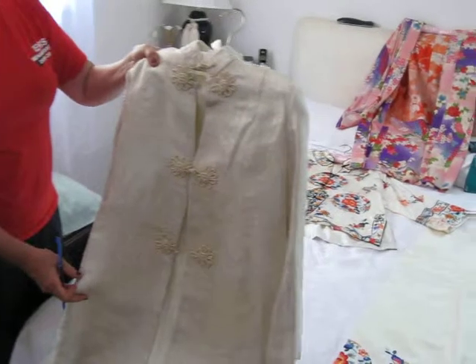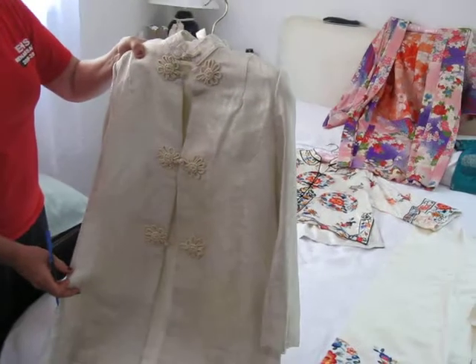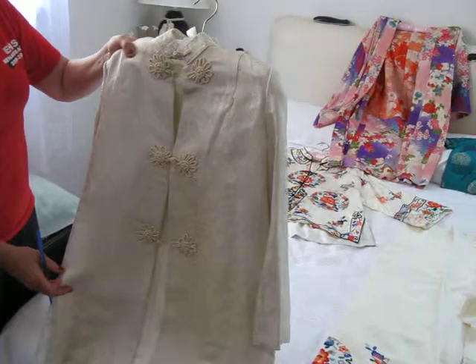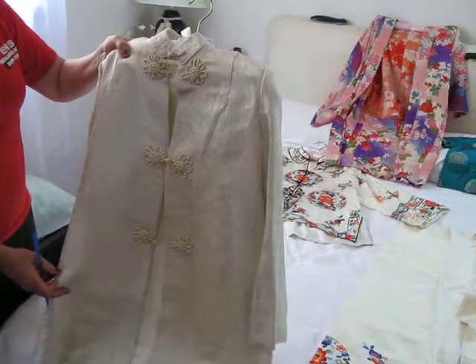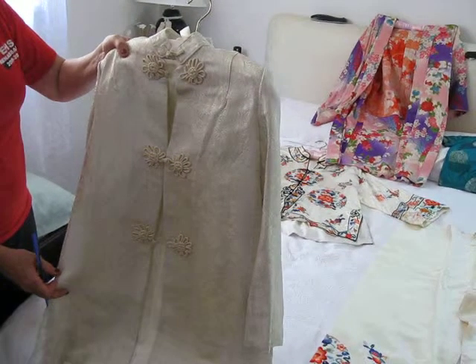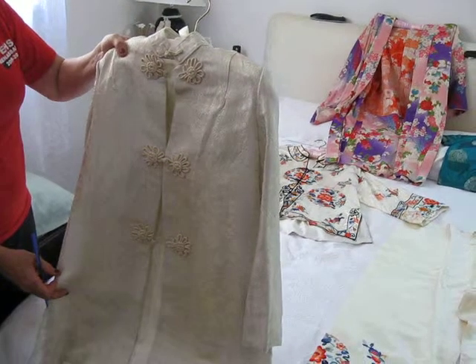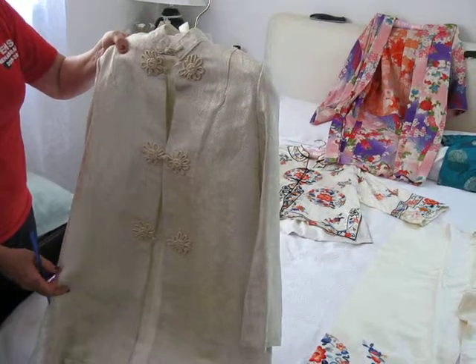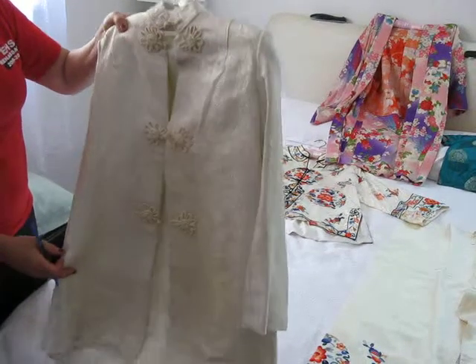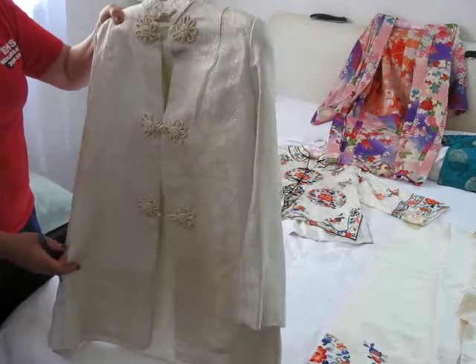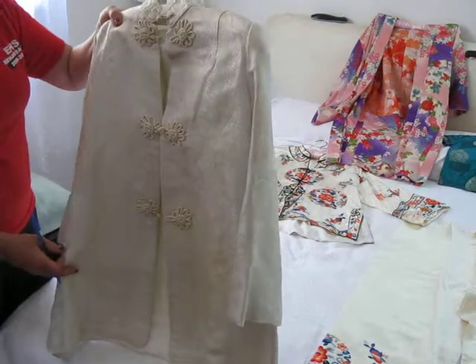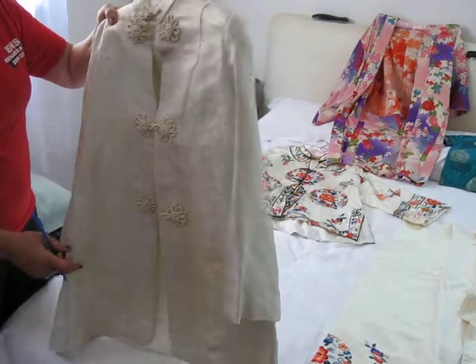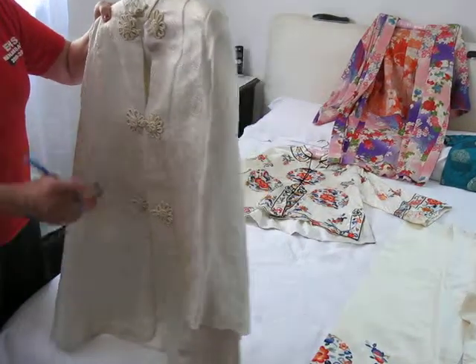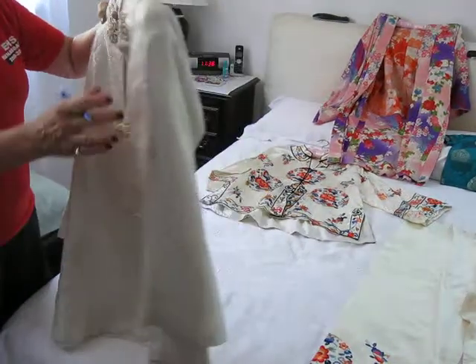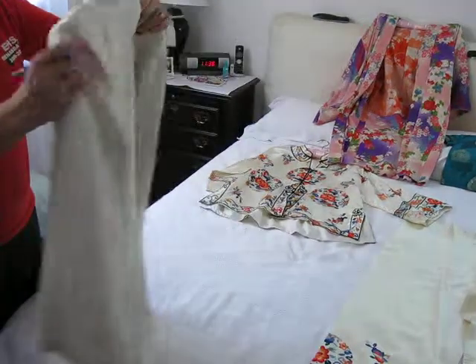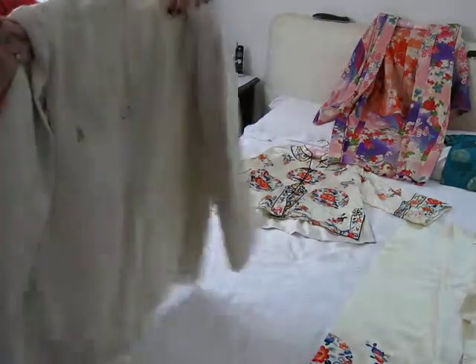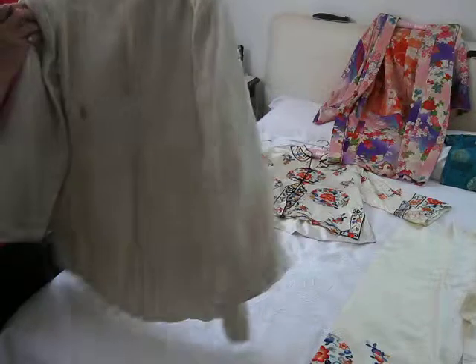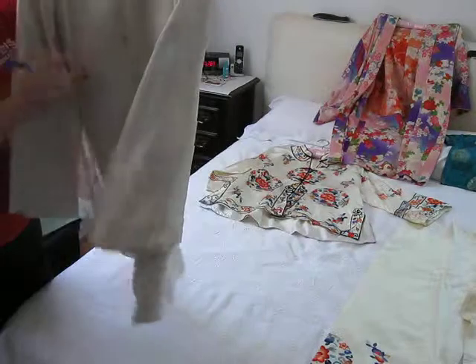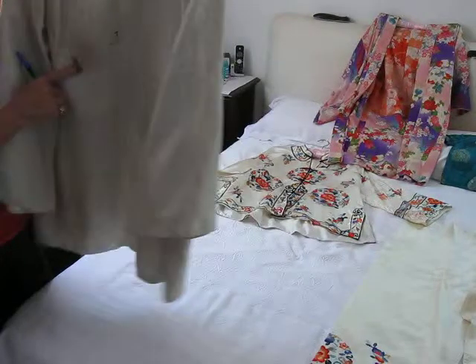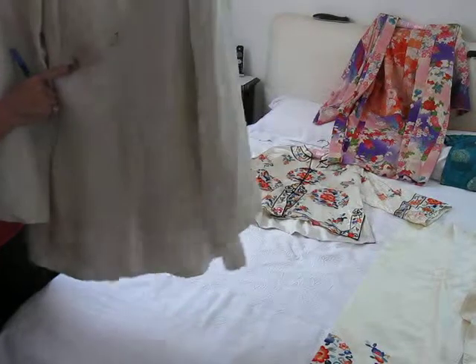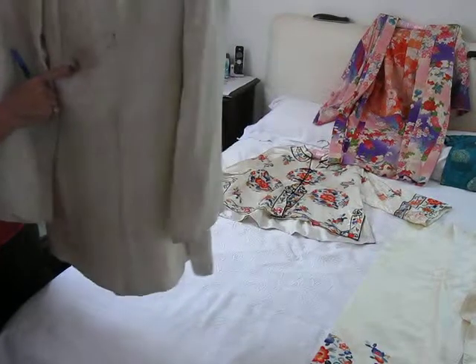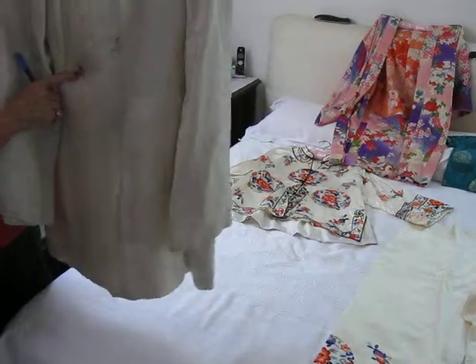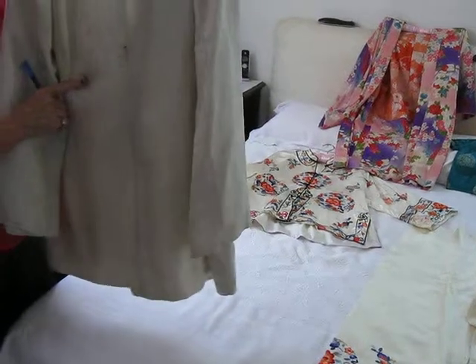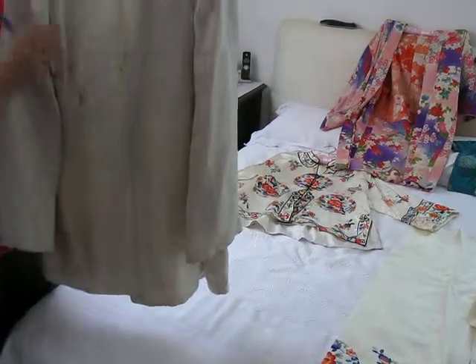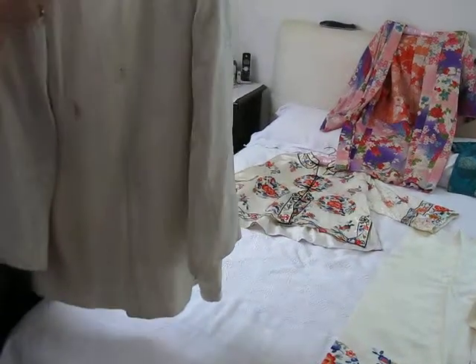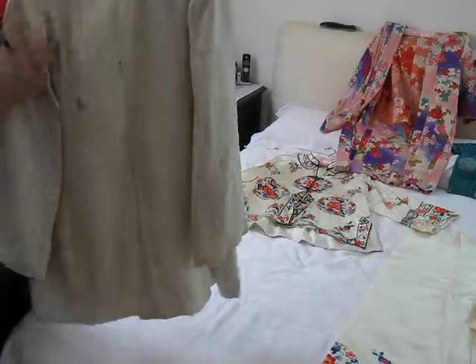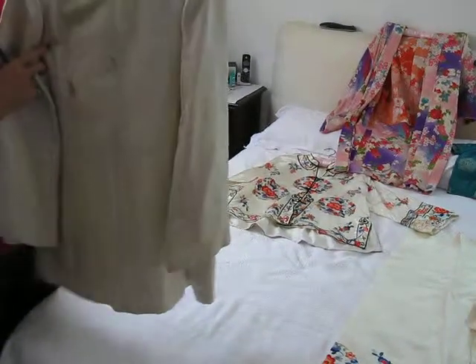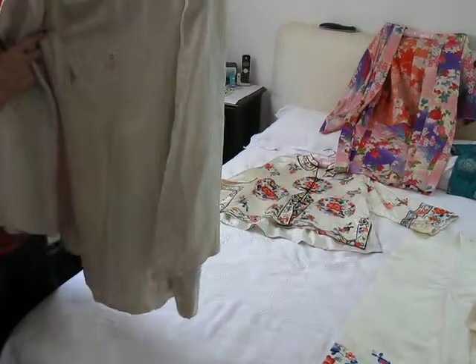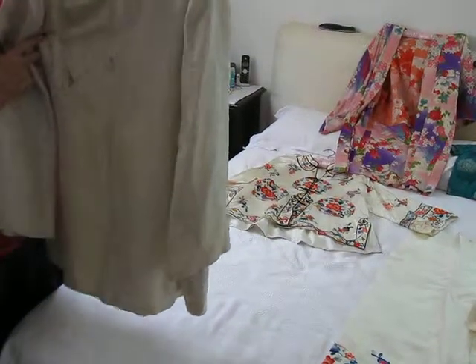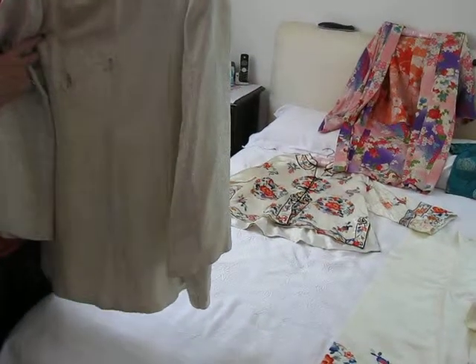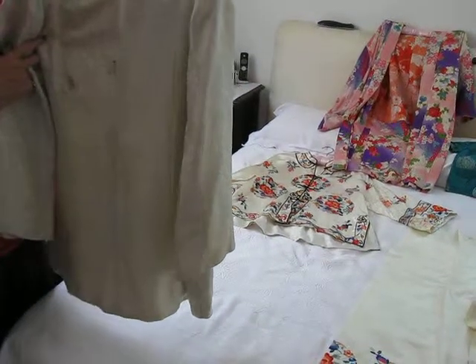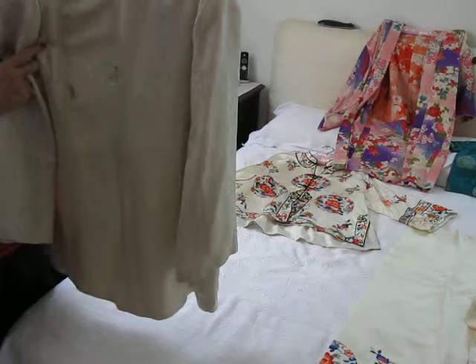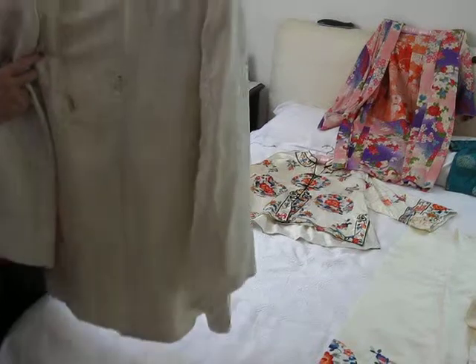This is a very beautiful detailed kimono jacket. The back does have a small stain on it, but due to dry cleaners messing up another one, I didn't want to take it.